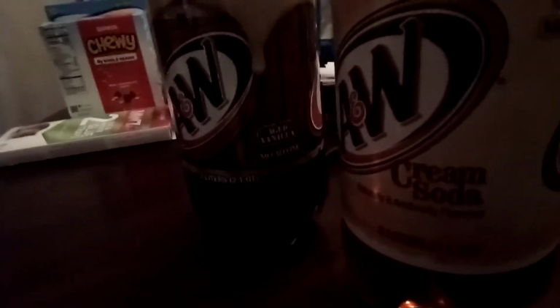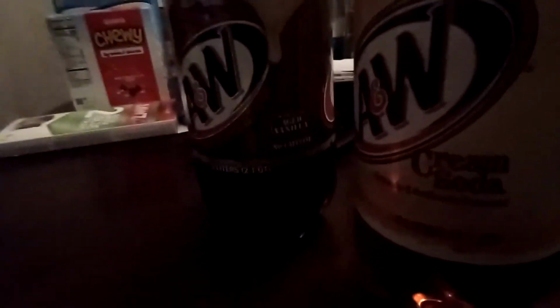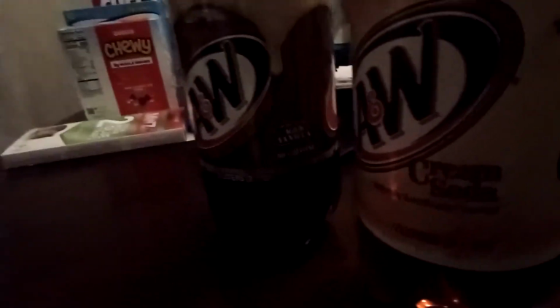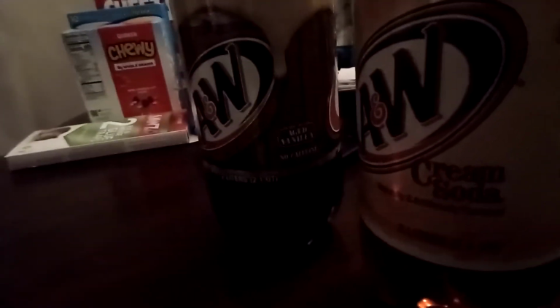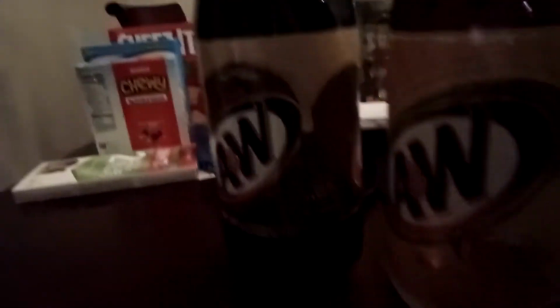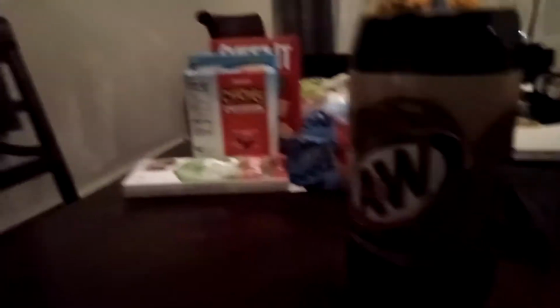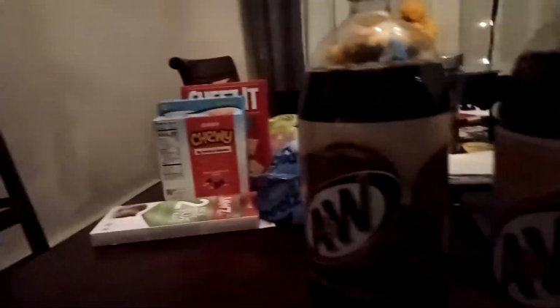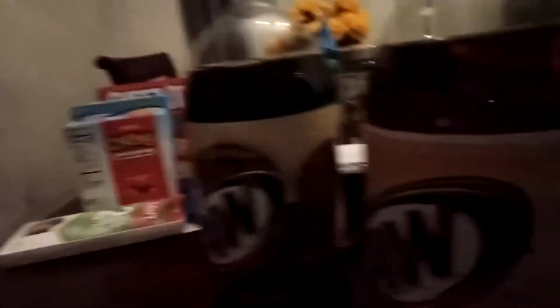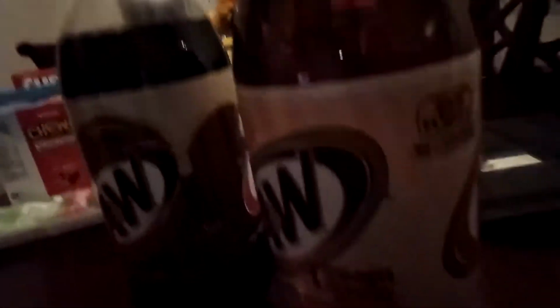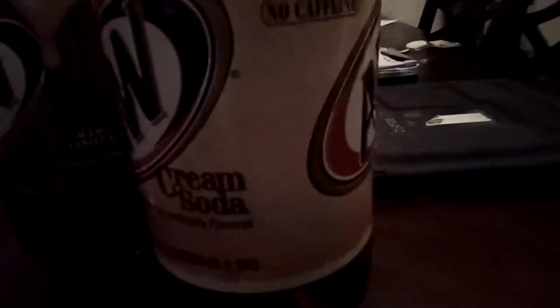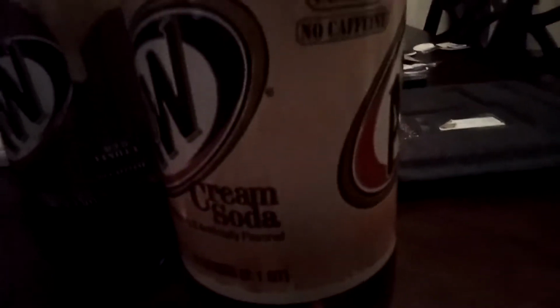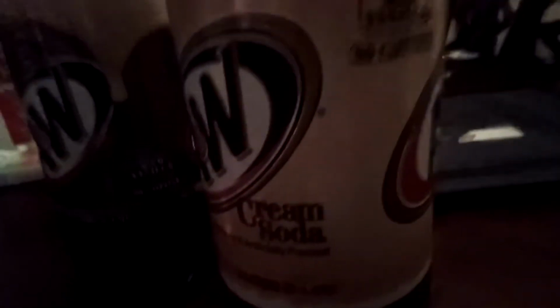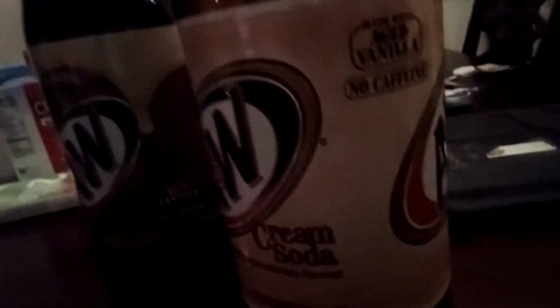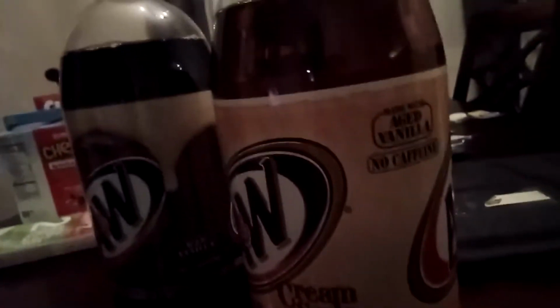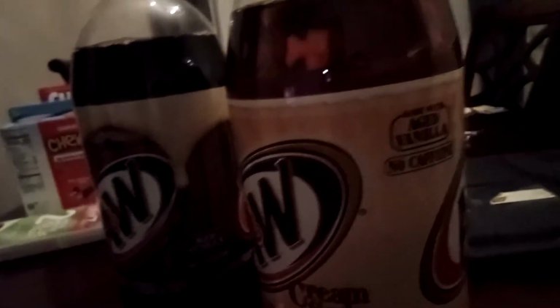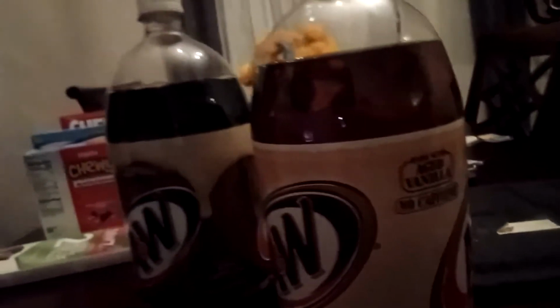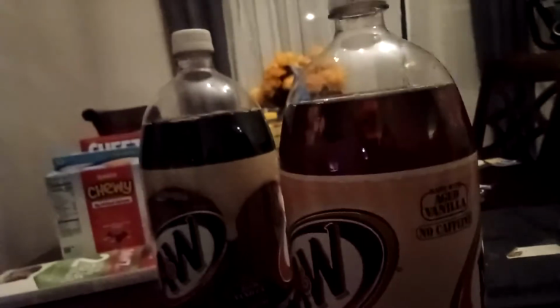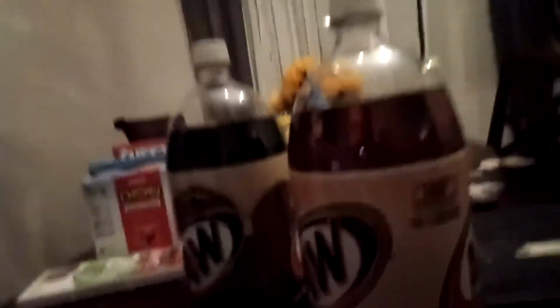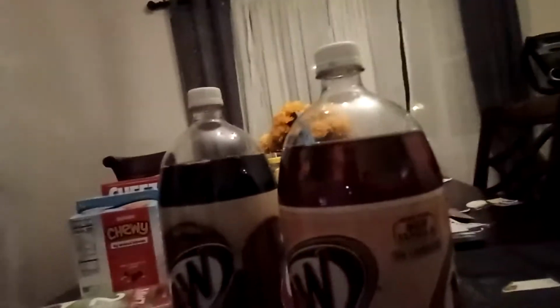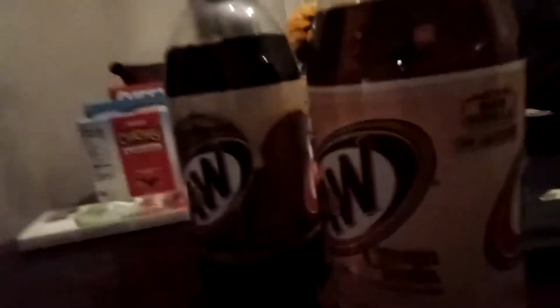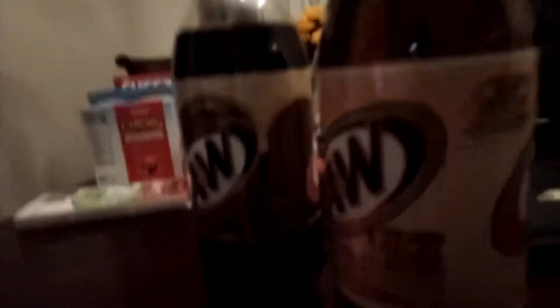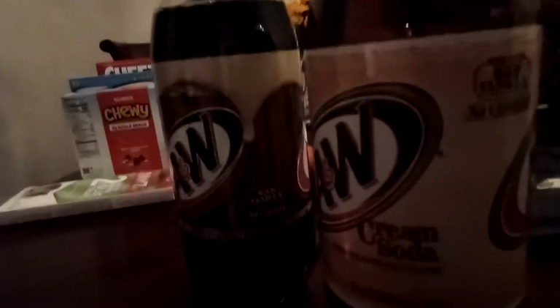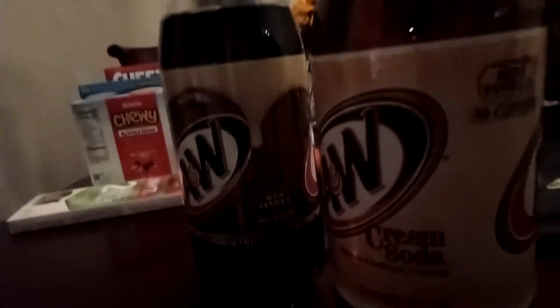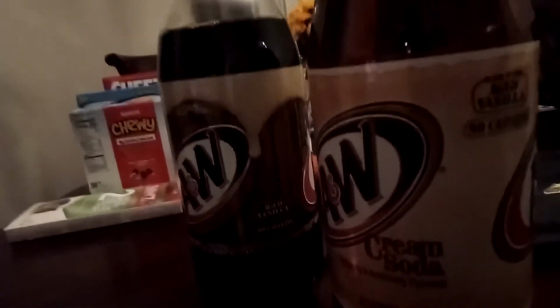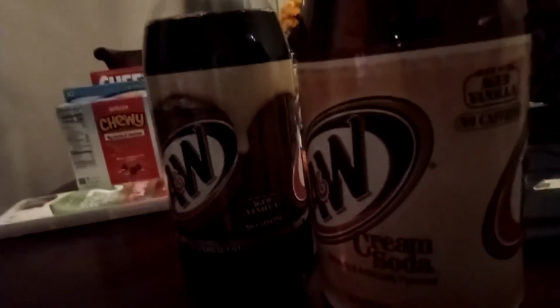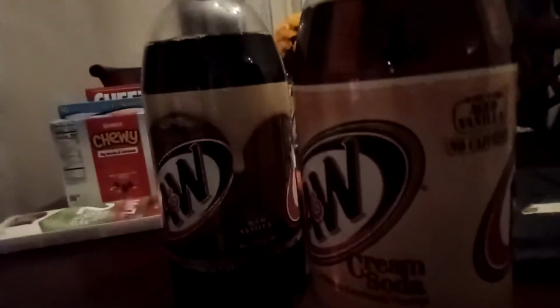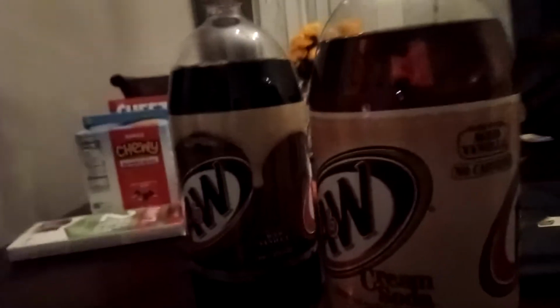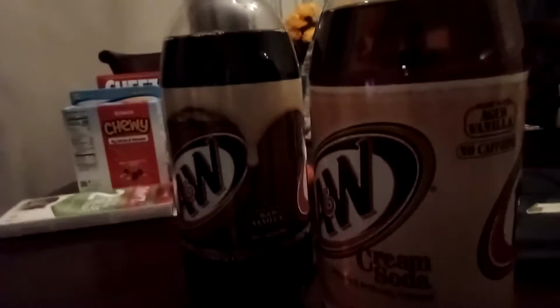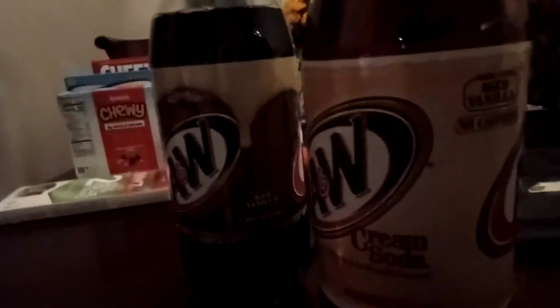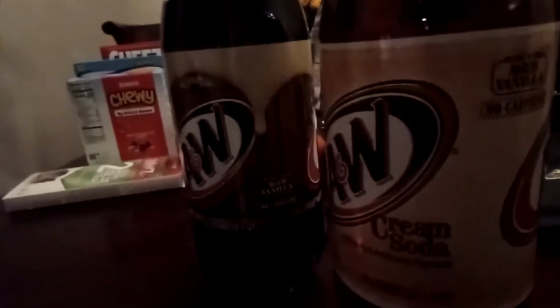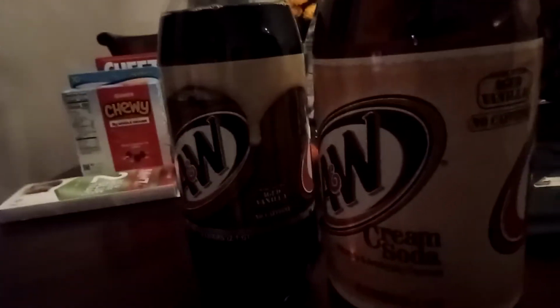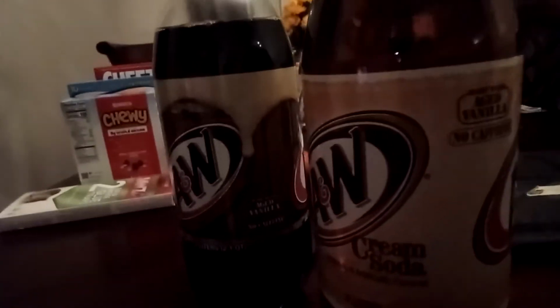I love root beer and cream soda. I tried root beer before but I never tried the cream soda before. I wonder what the cream soda tastes like because I've never tried cream soda before. I bought these two at ShopRite.